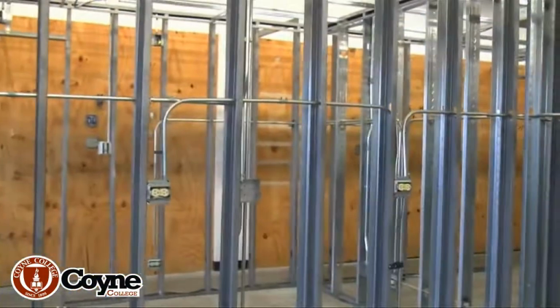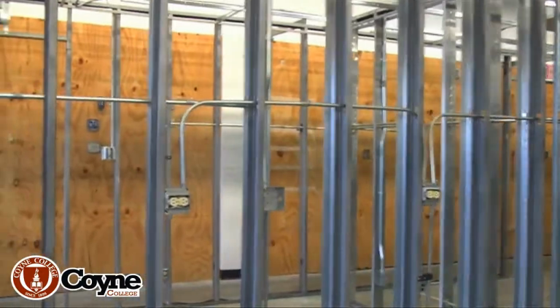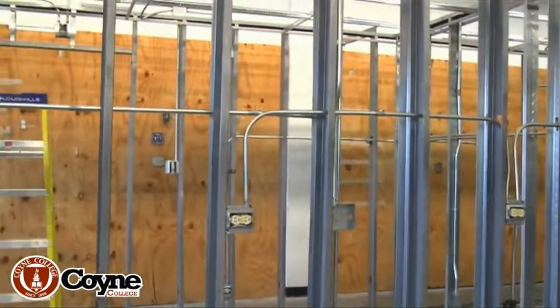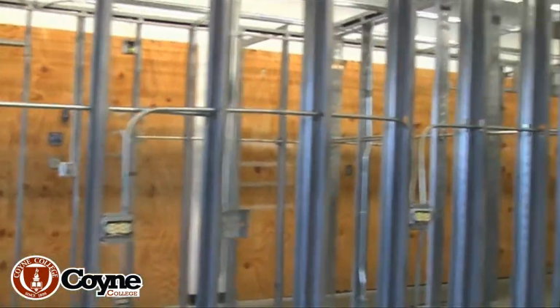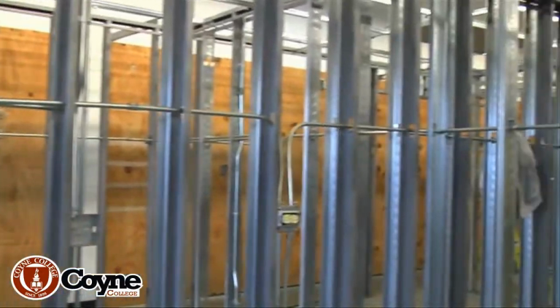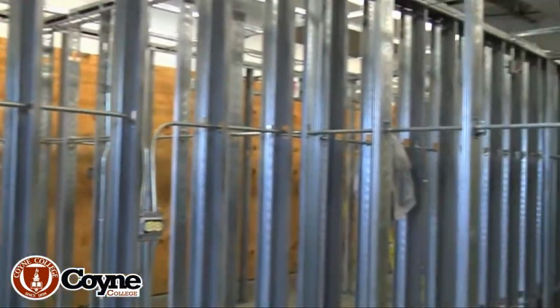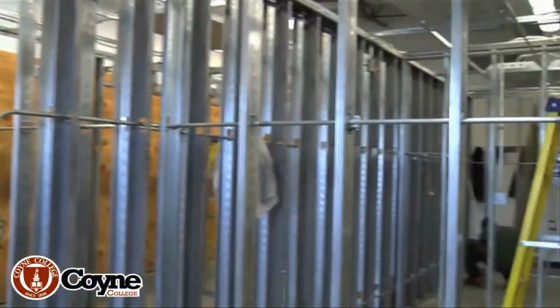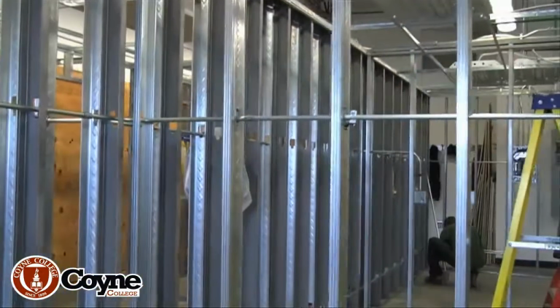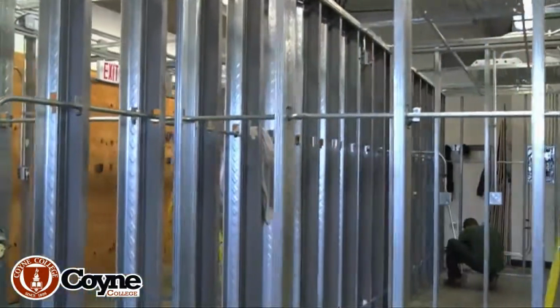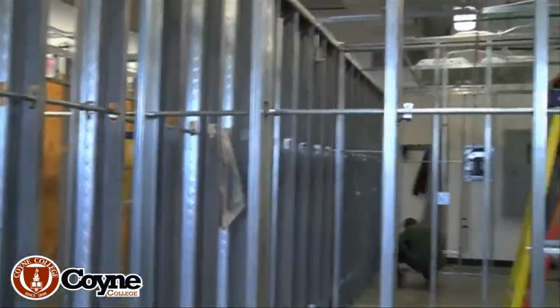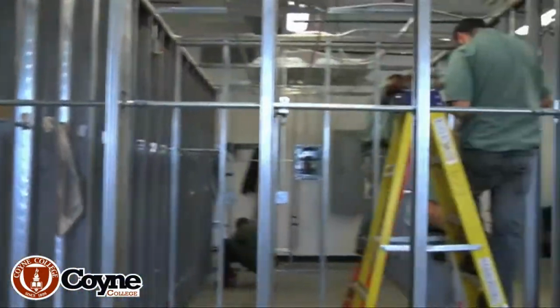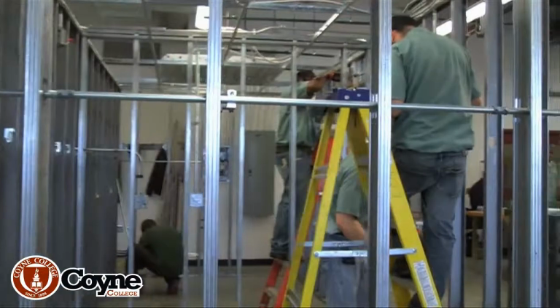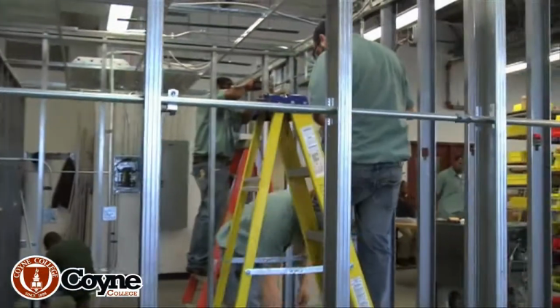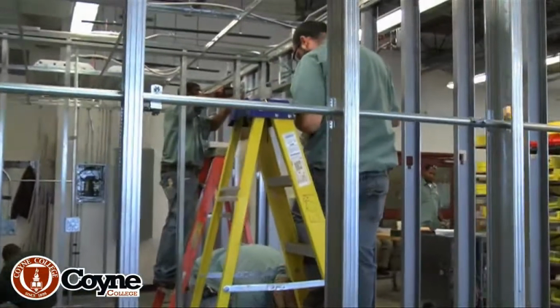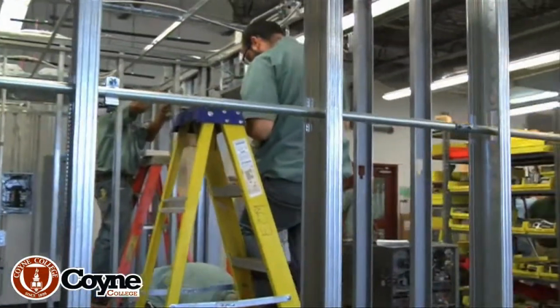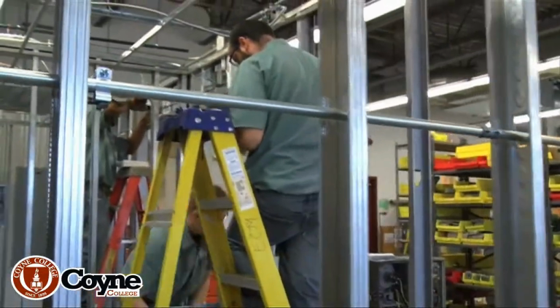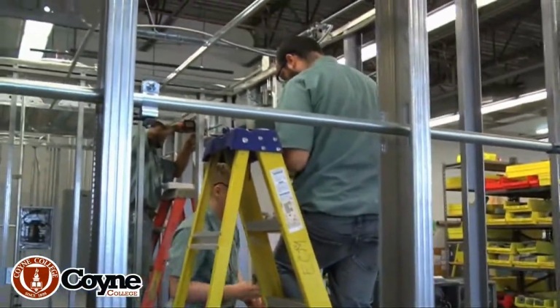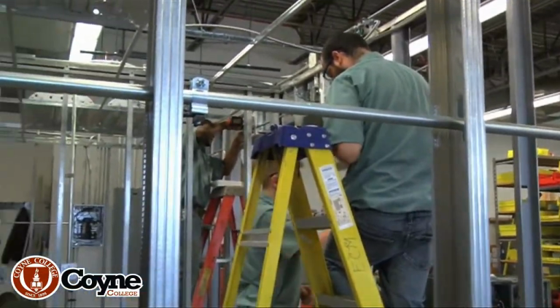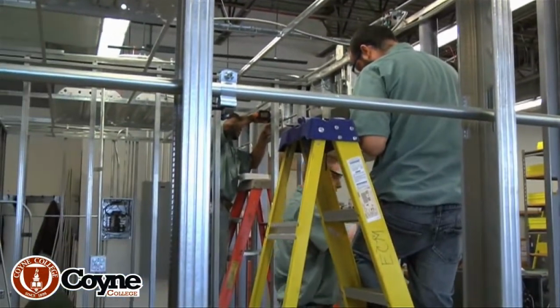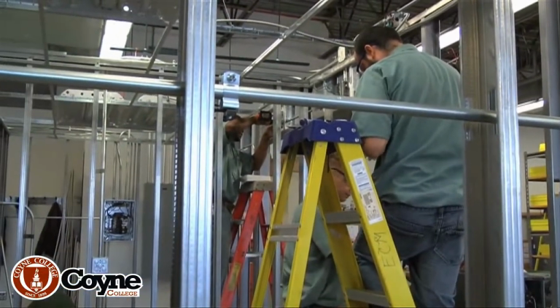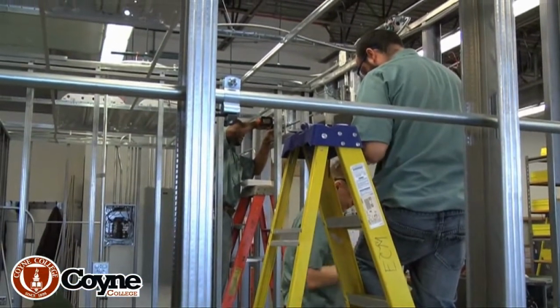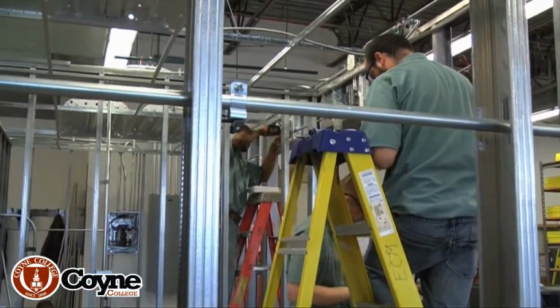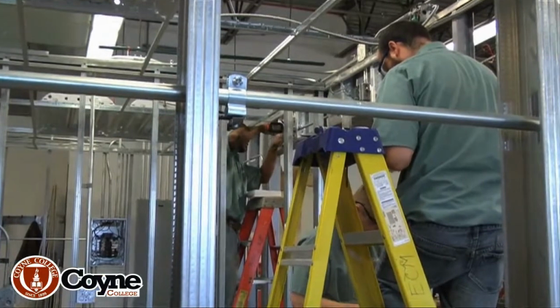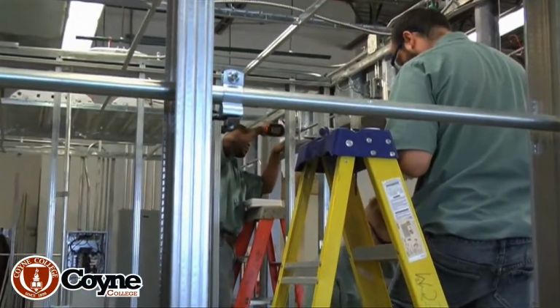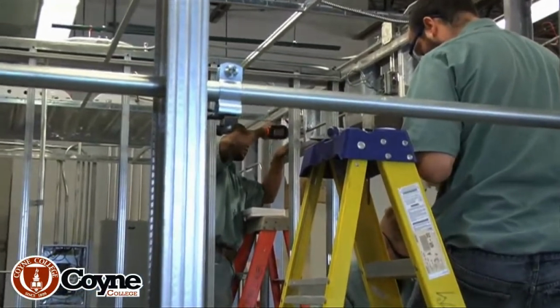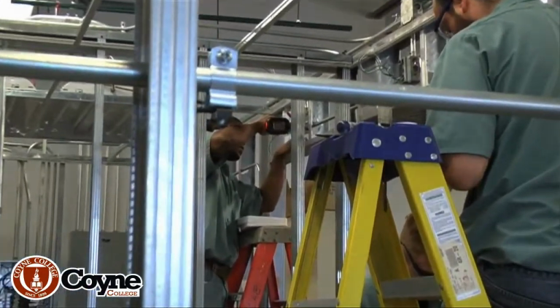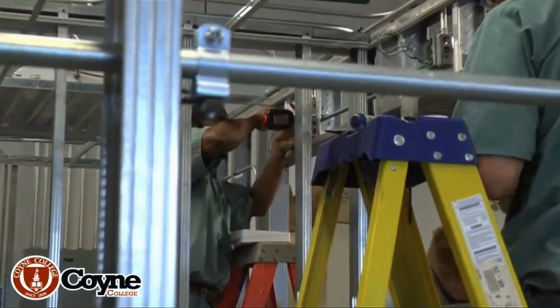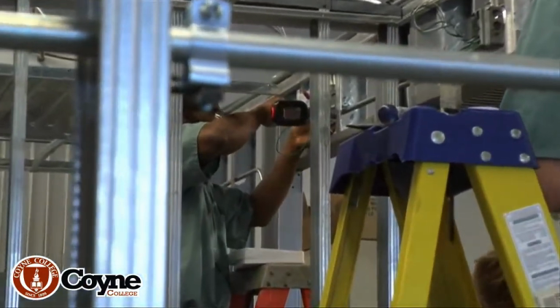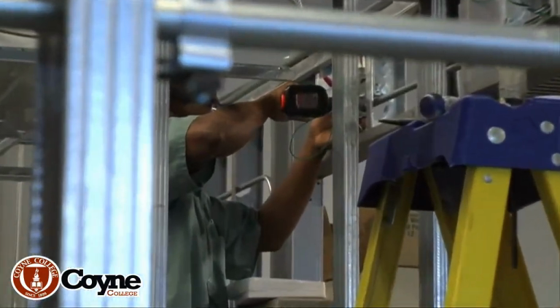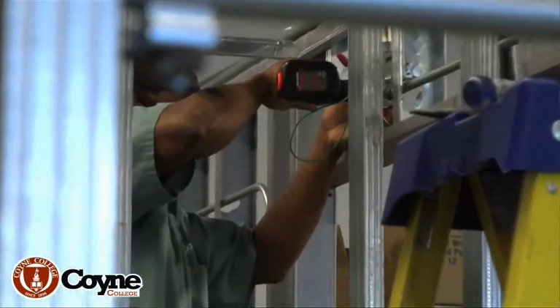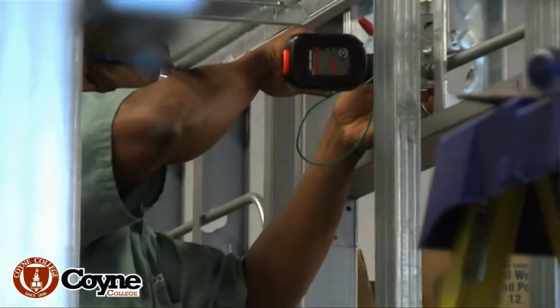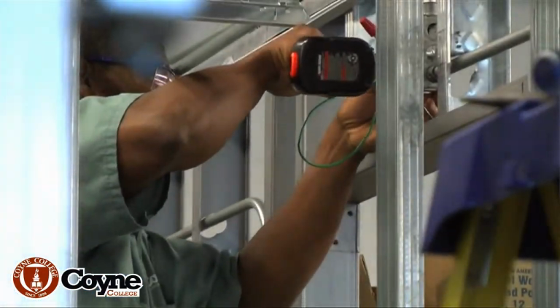The student size of the commercial electrical lab is a little bit smaller because it's an advanced course. Everyone in our electrical programs does residential construction, but only the people in our degree program do the commercial construction.